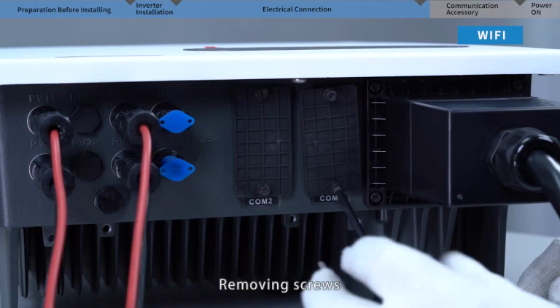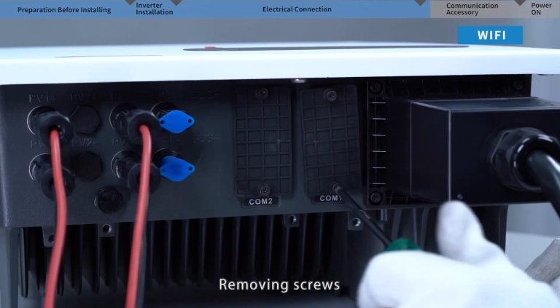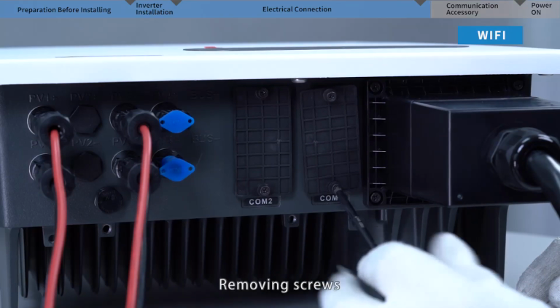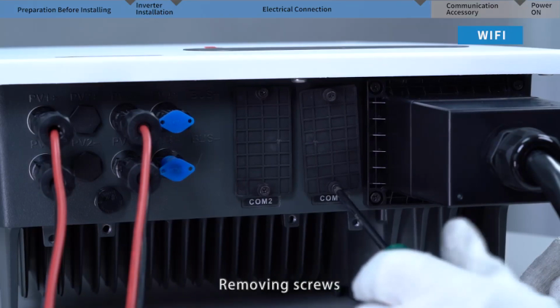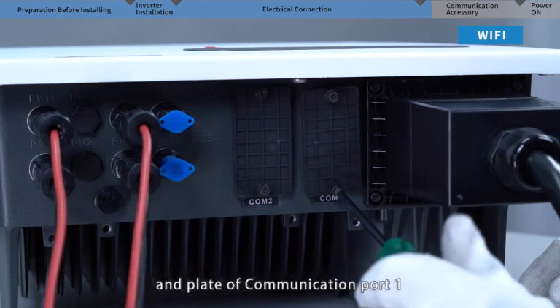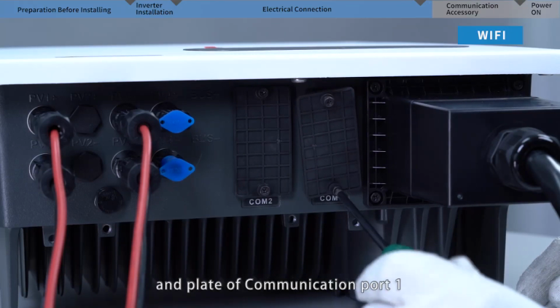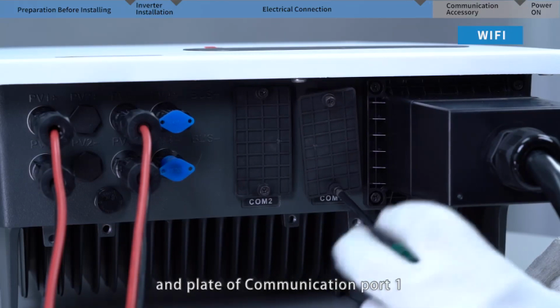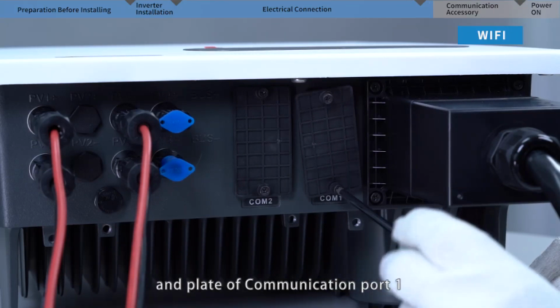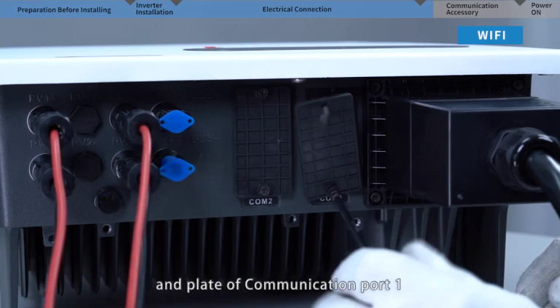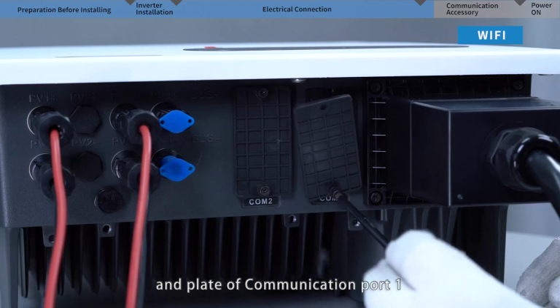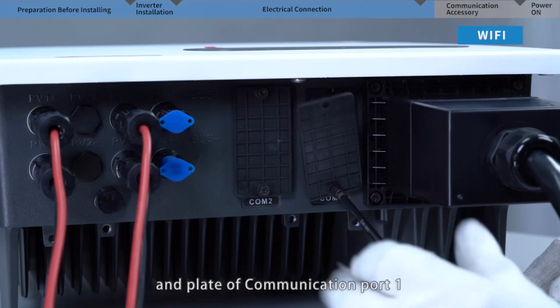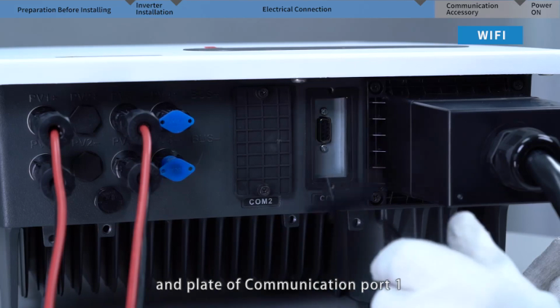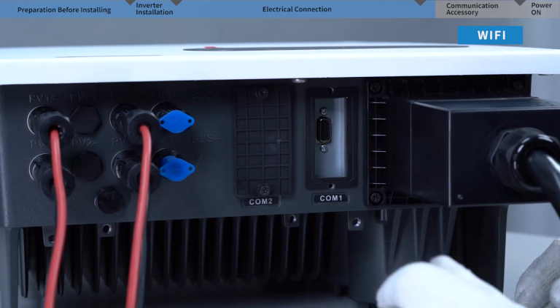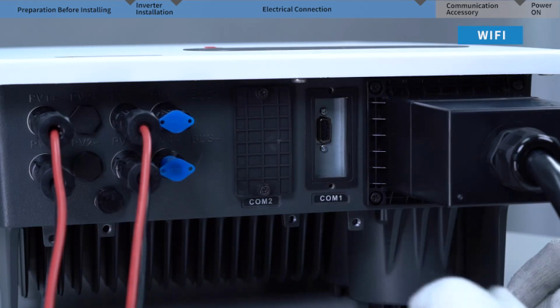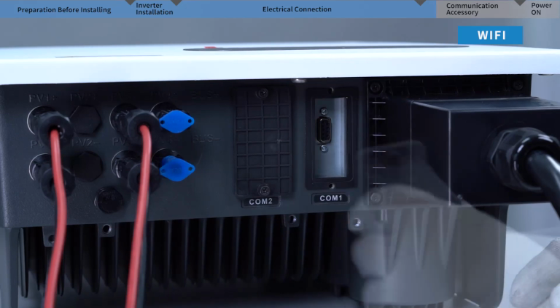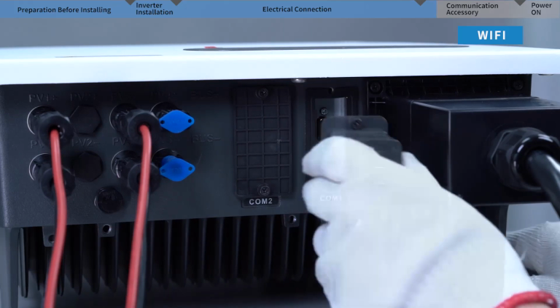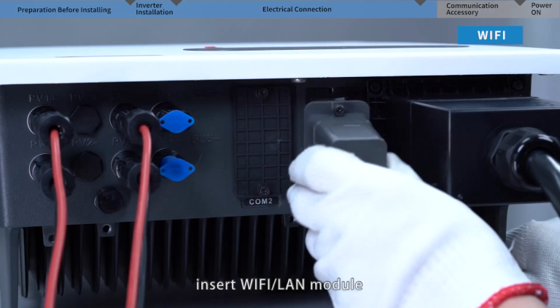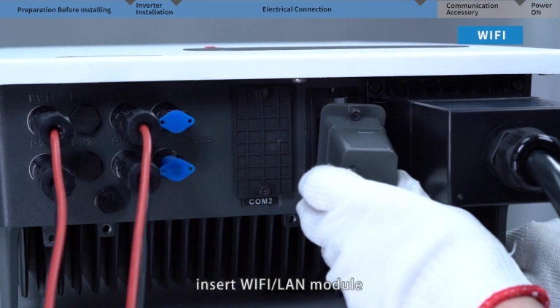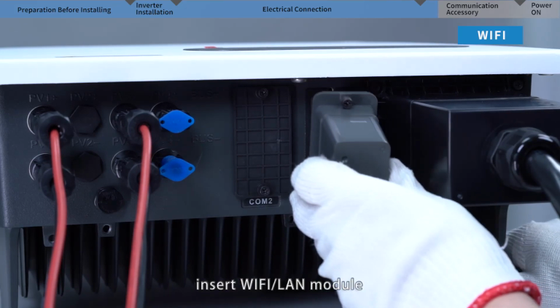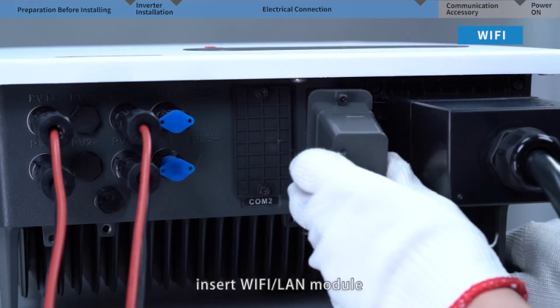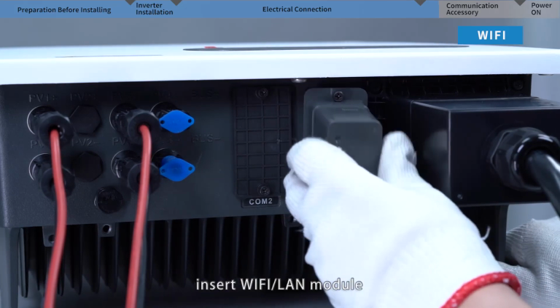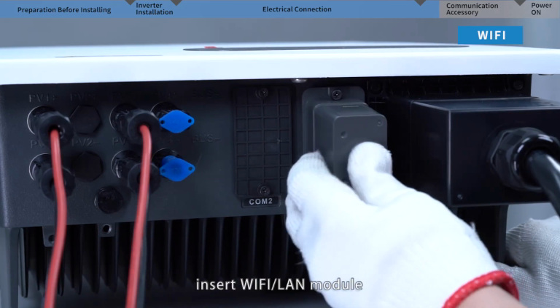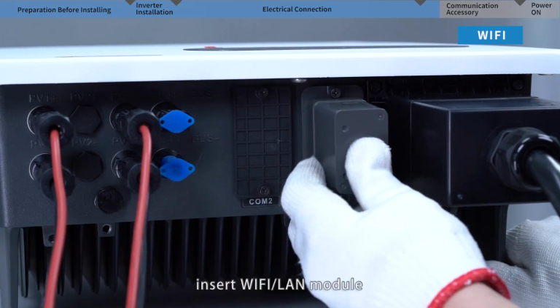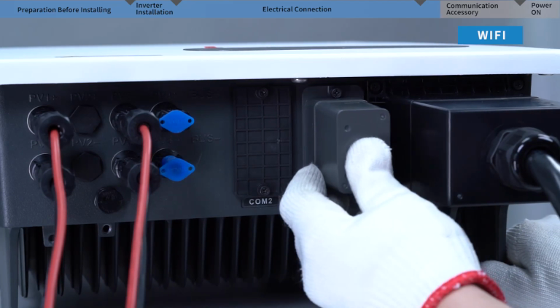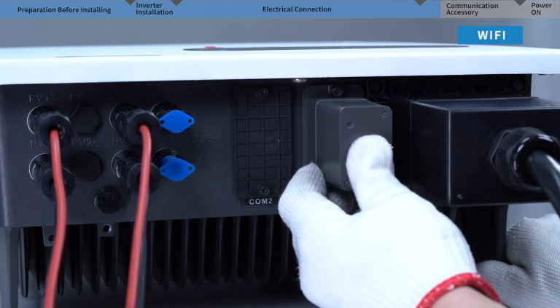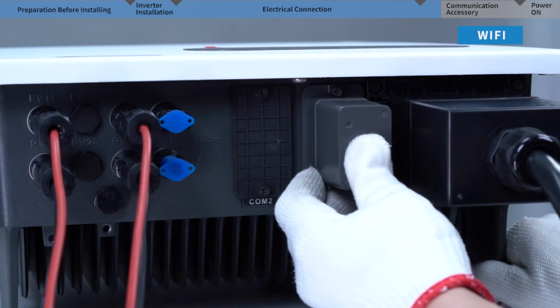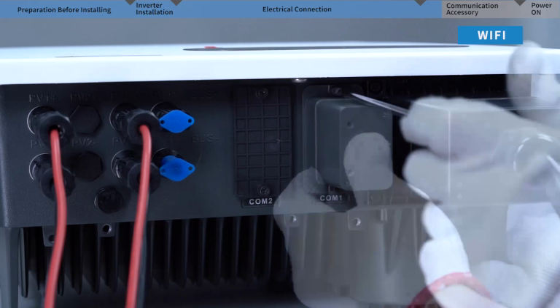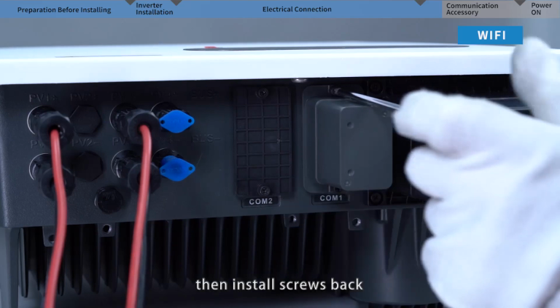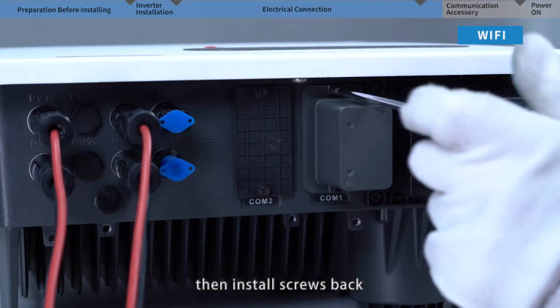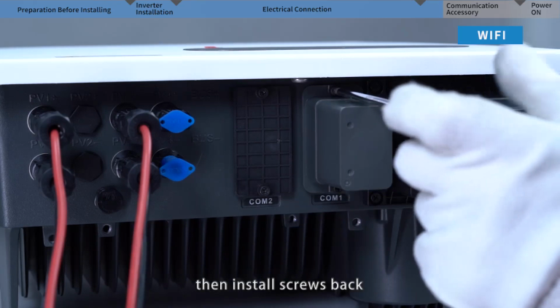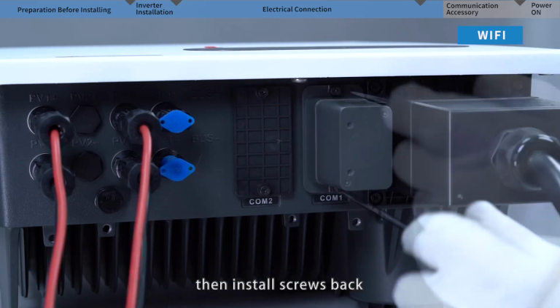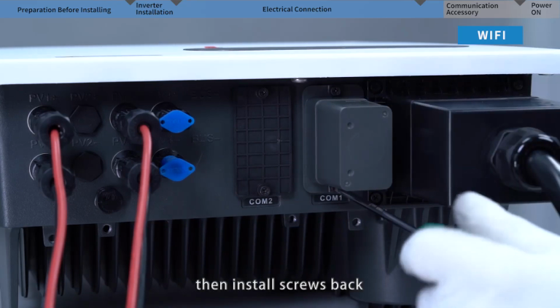Remove the screws and plate of Communication Port 1. Insert the Wi-Fi/LAN module, then install the screws back.